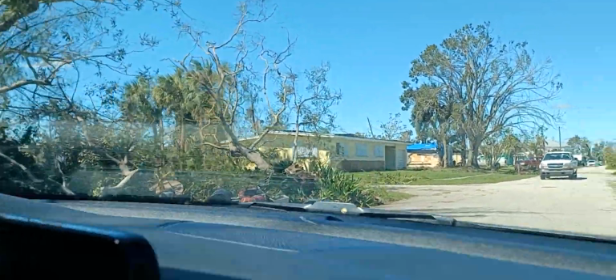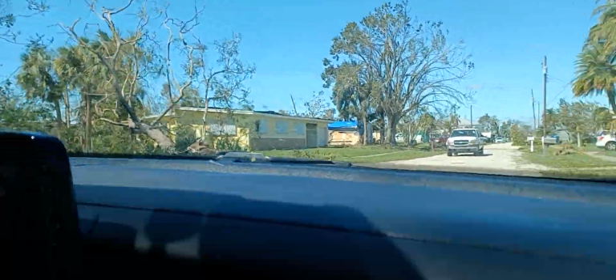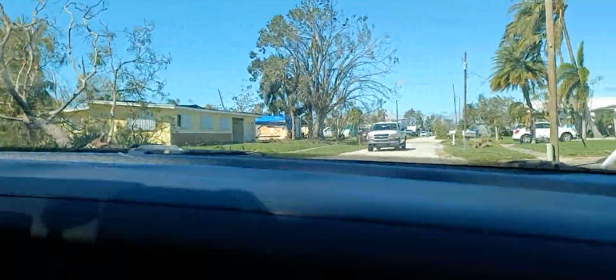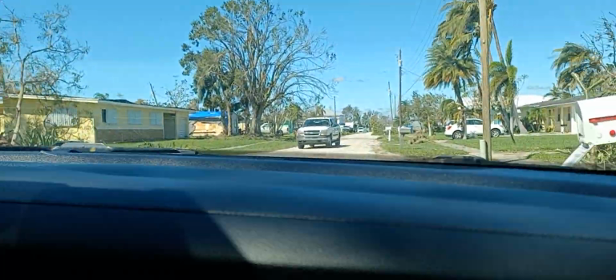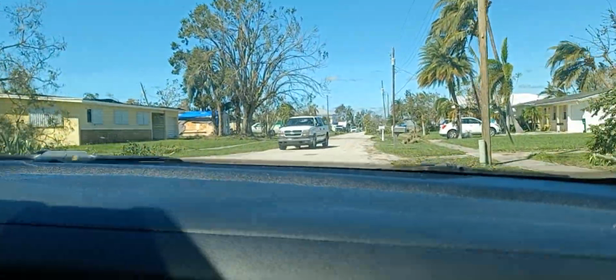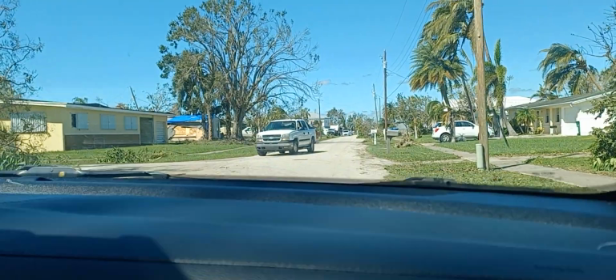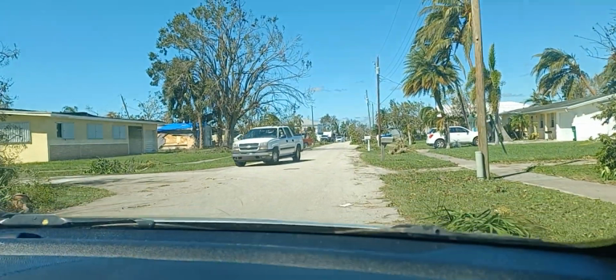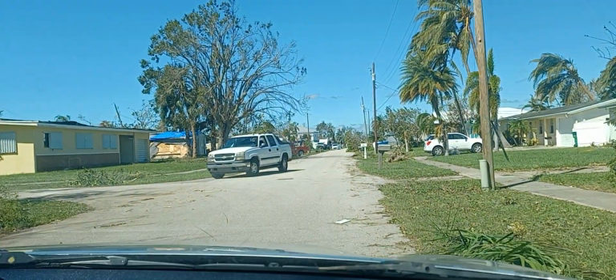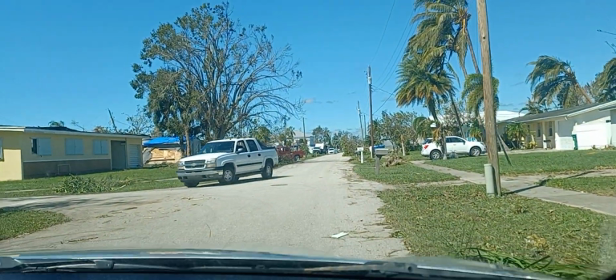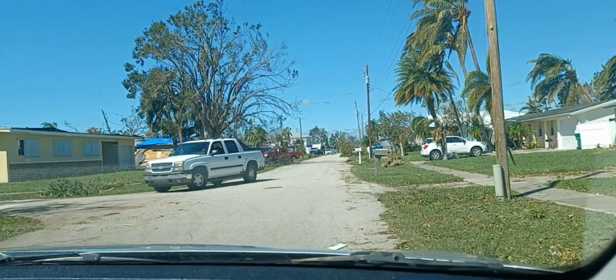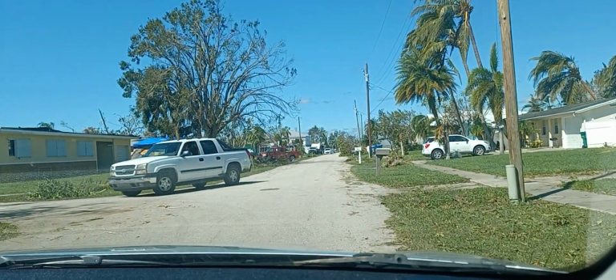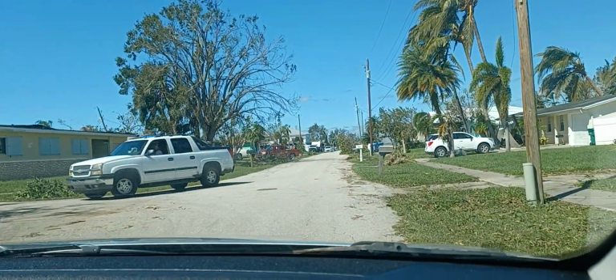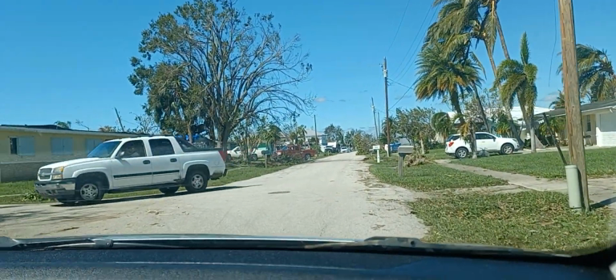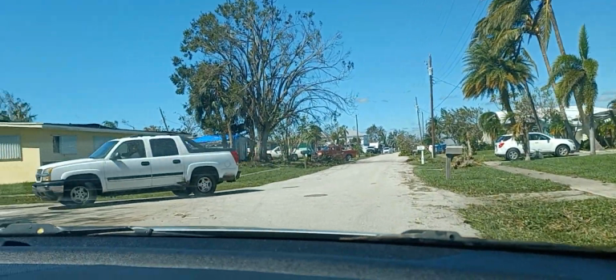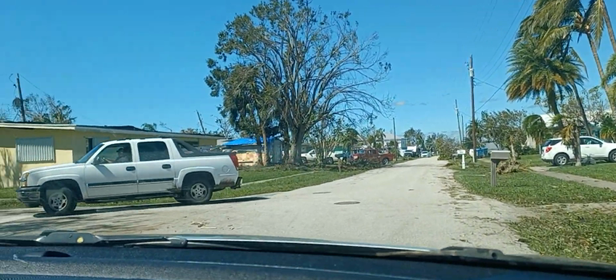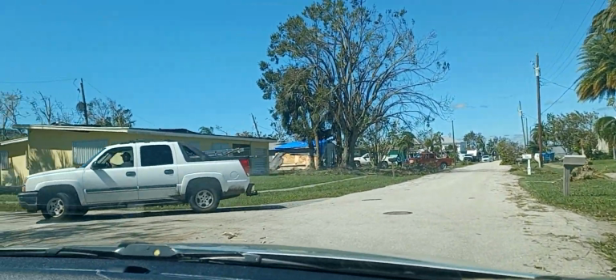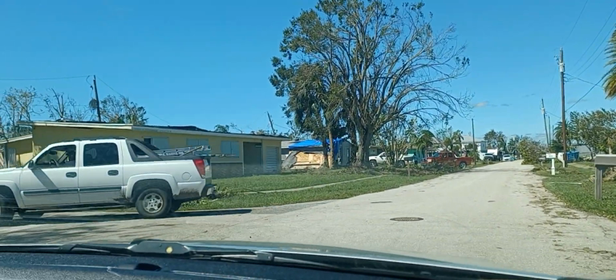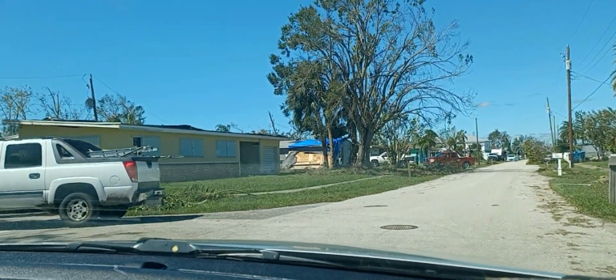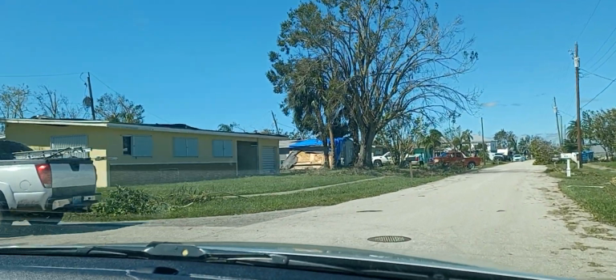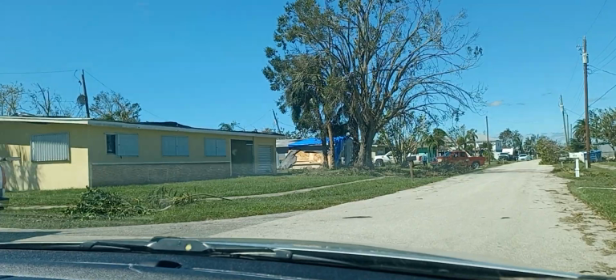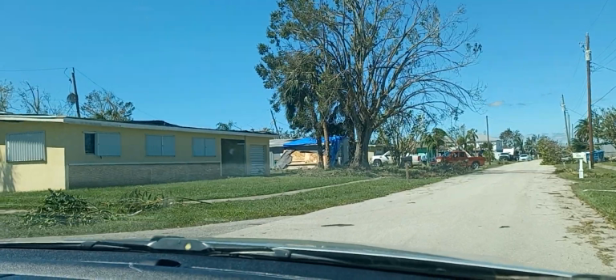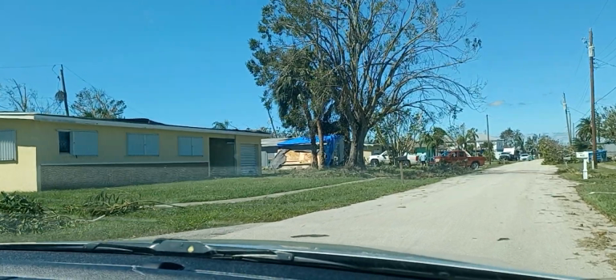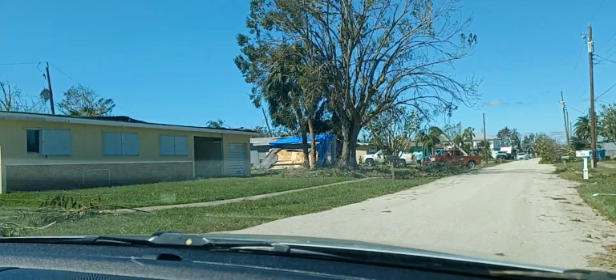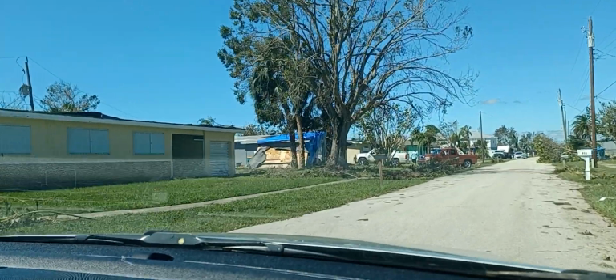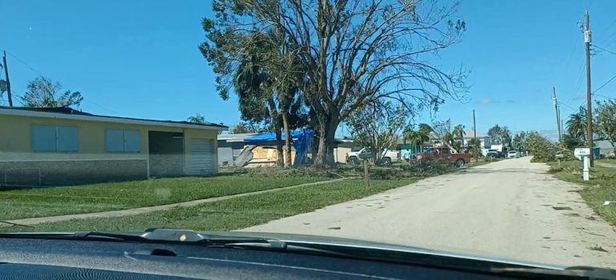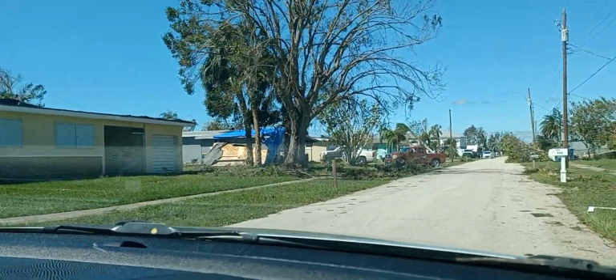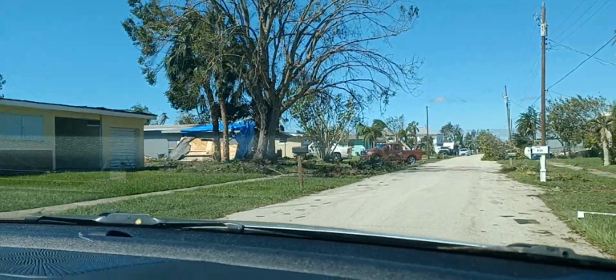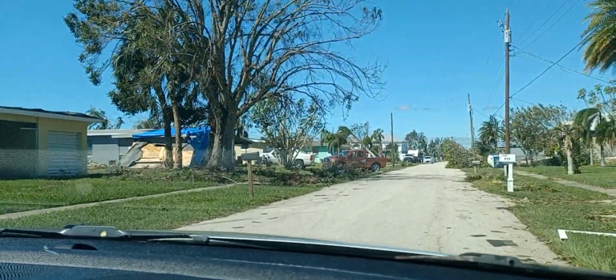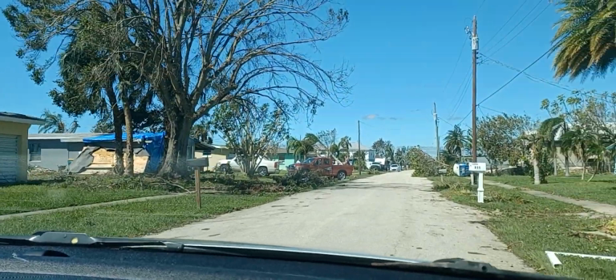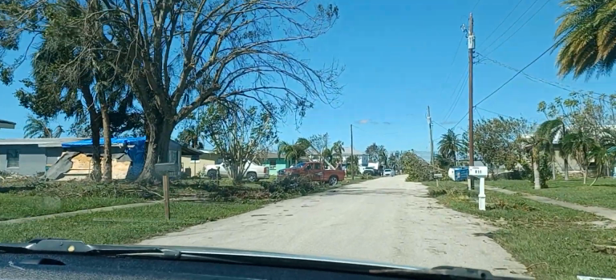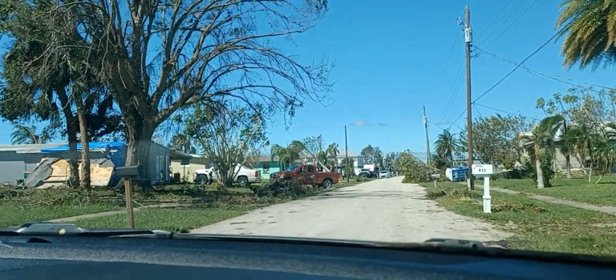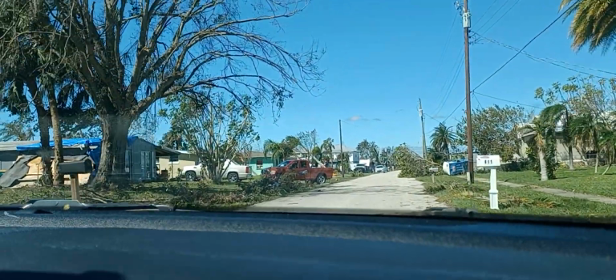As you can see, people are just out and about, covering their homes, covering their roofs, and trying to assess the damage.